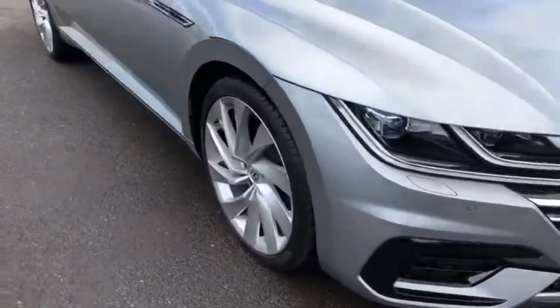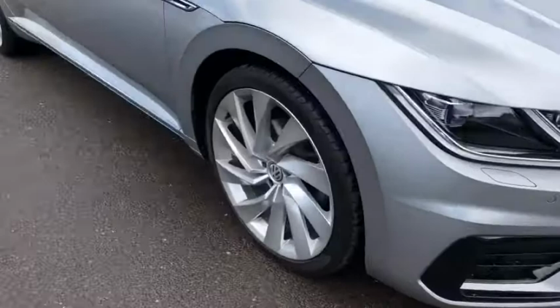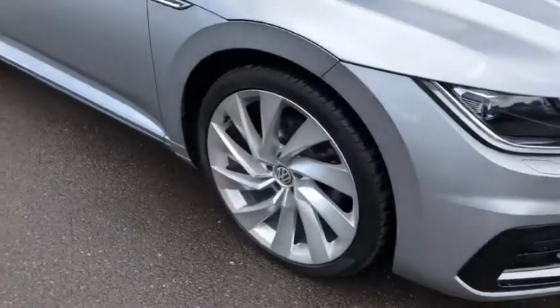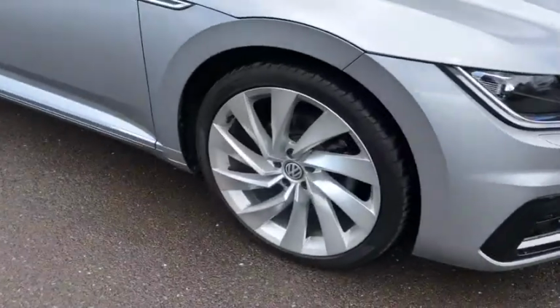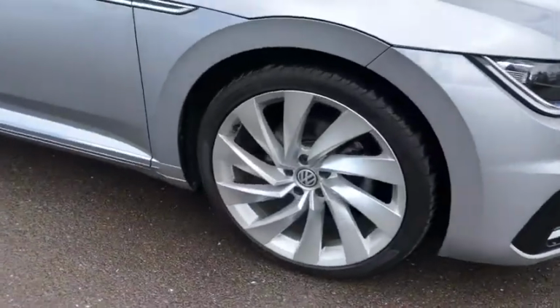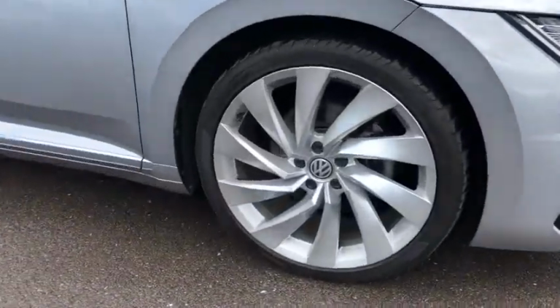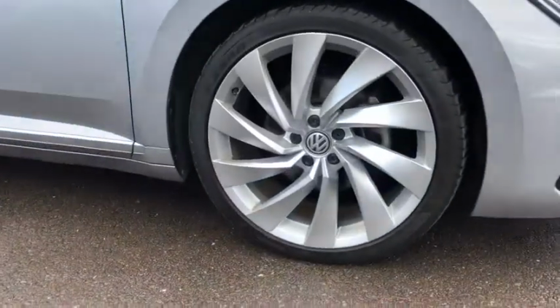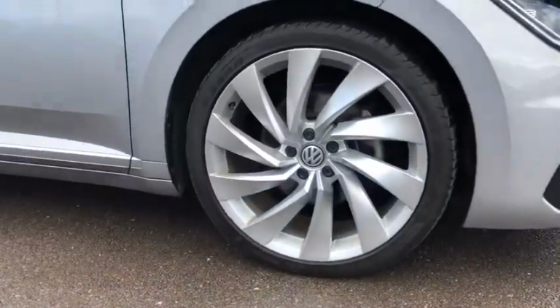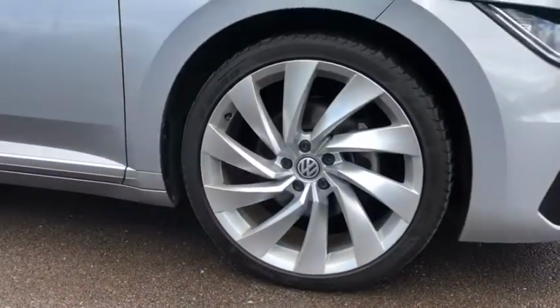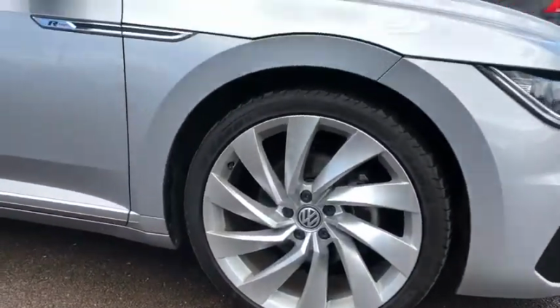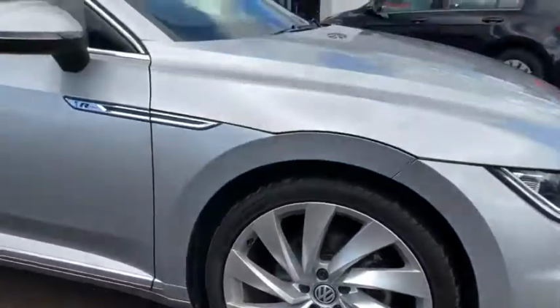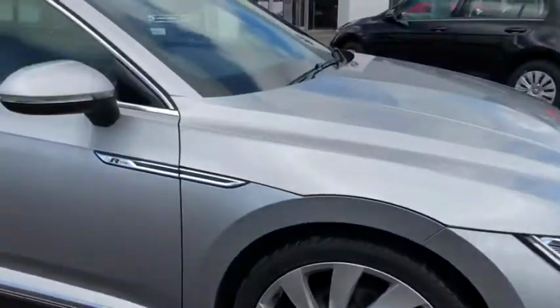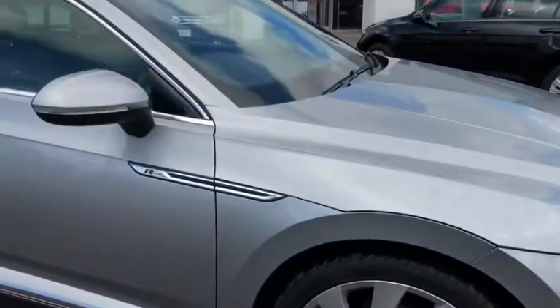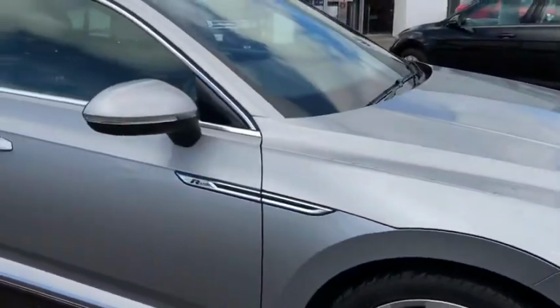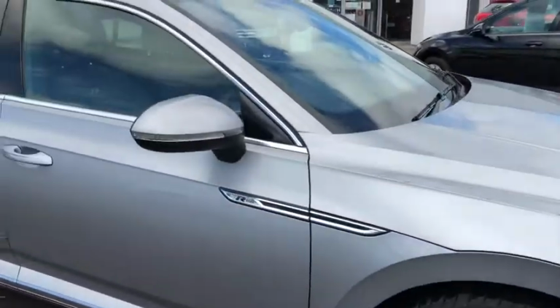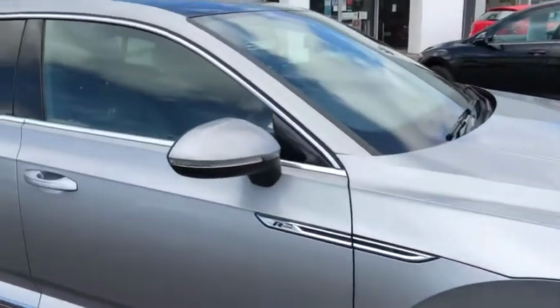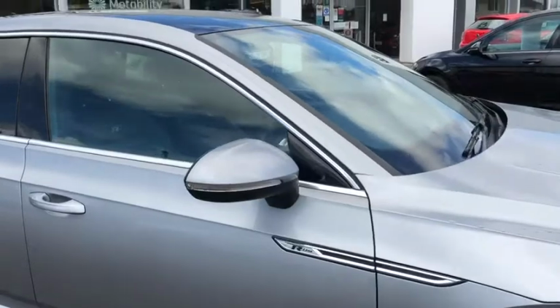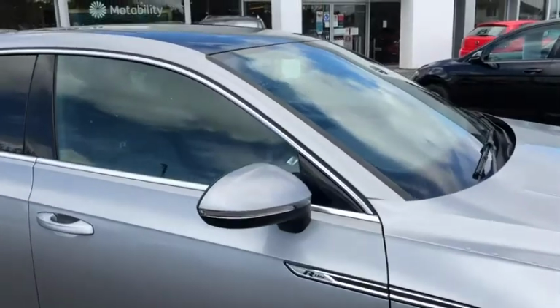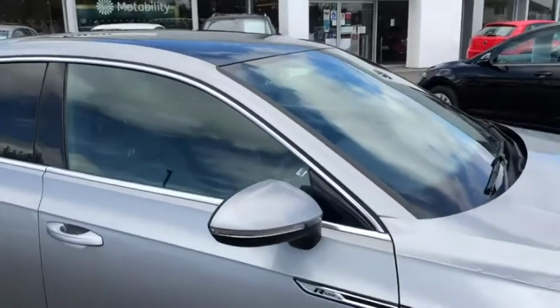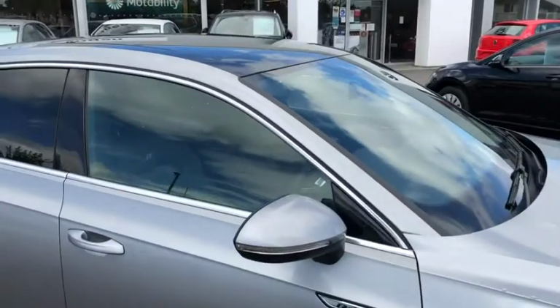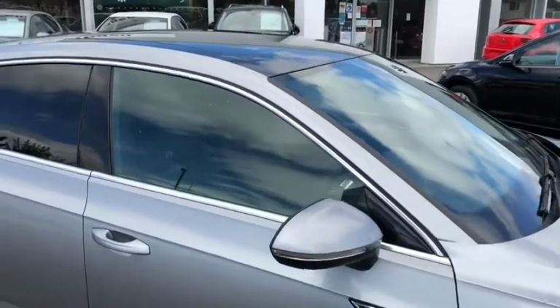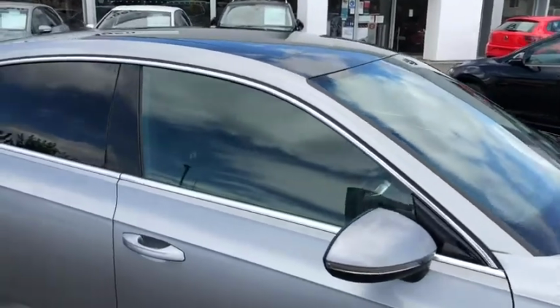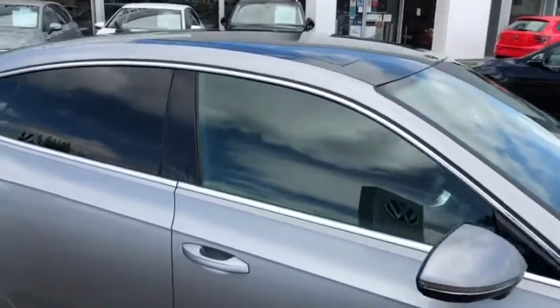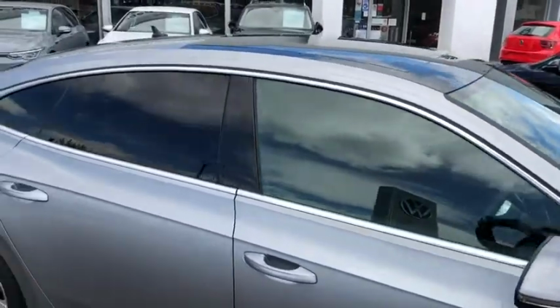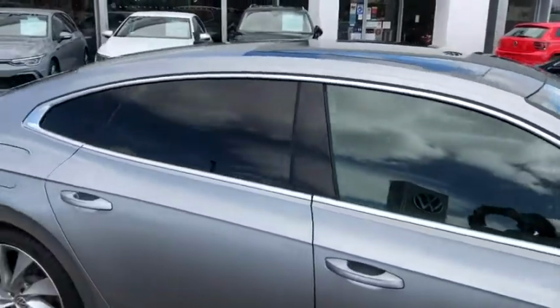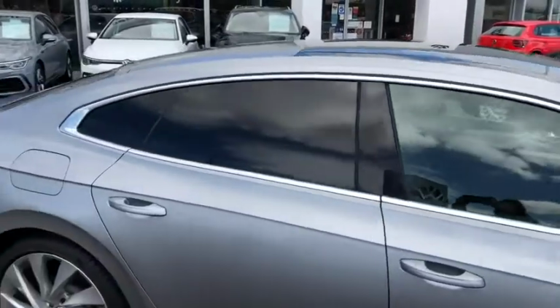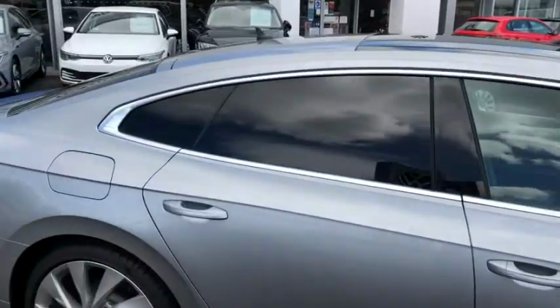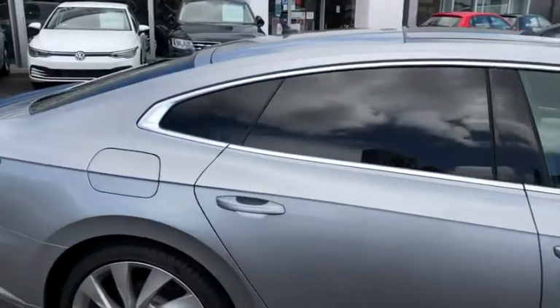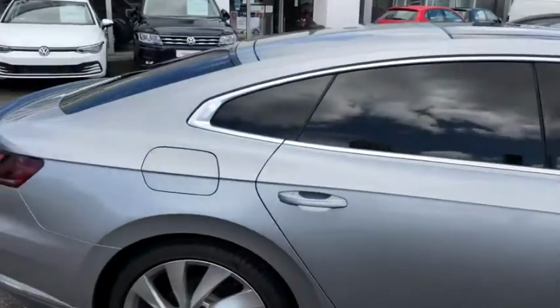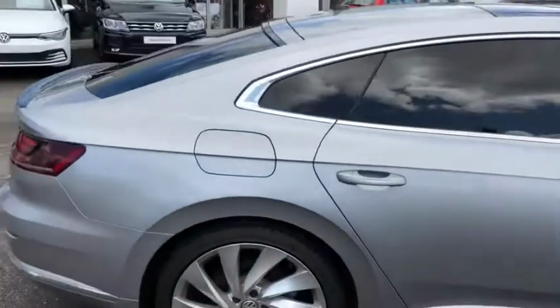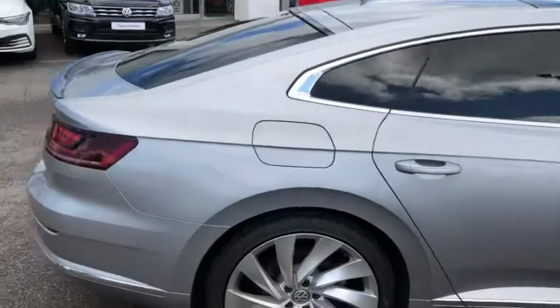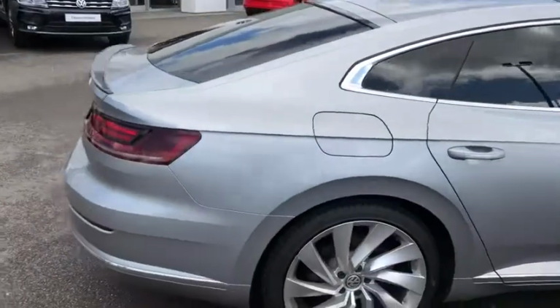On the front you can see you've got your R detailing, and we have the upgraded 20-inch Rosario alloy wheels. You've got your R detailing around this side, and you've got your rear tinted windows which is great for privacy for any passengers.